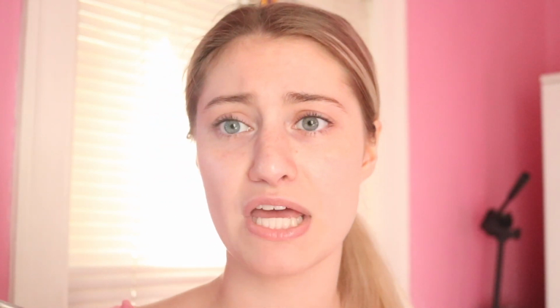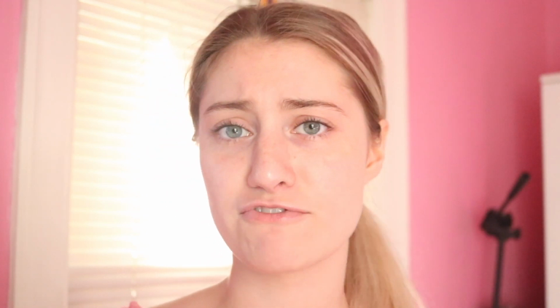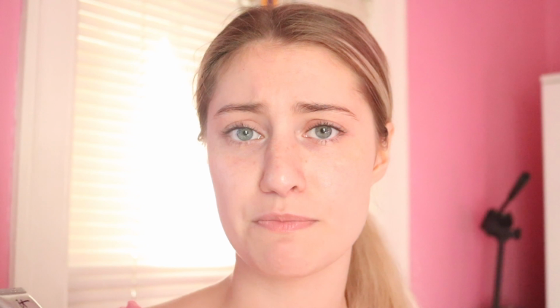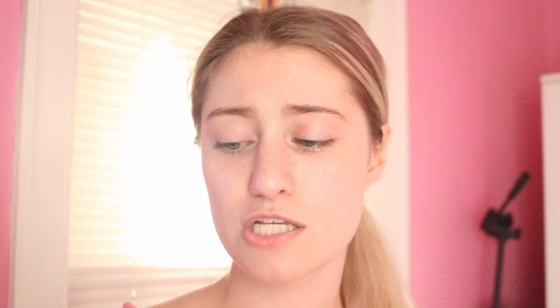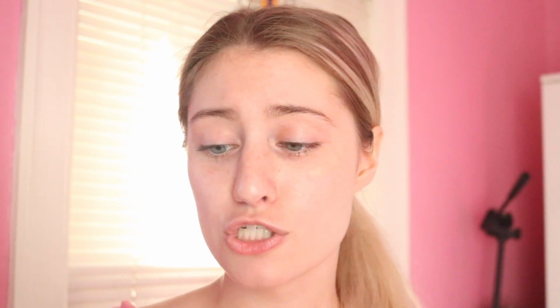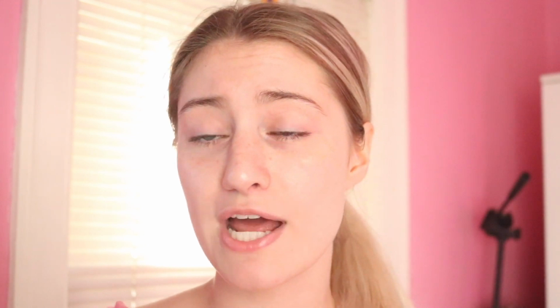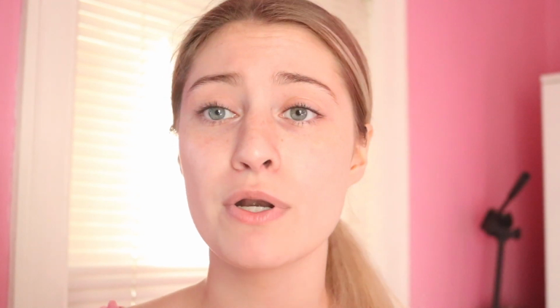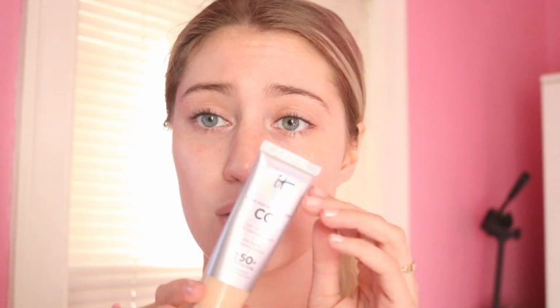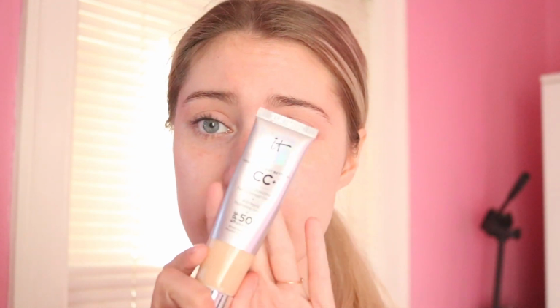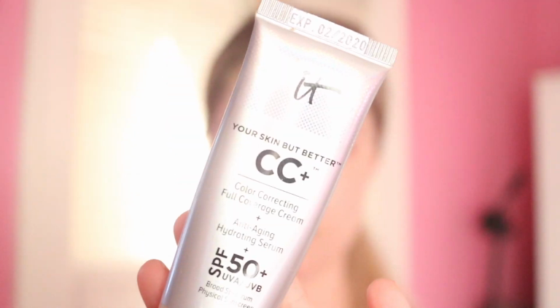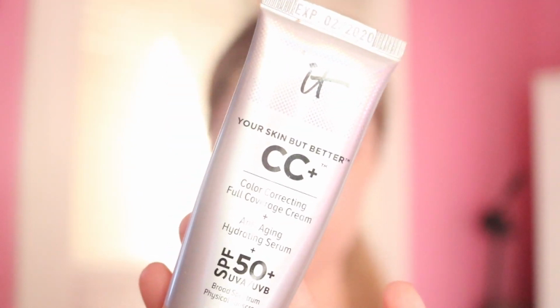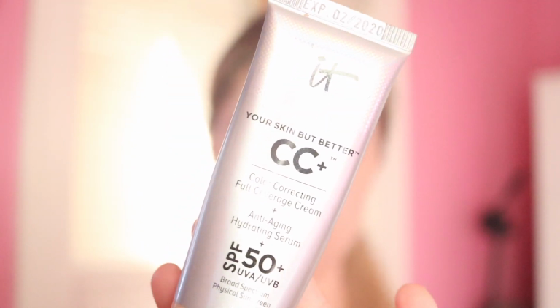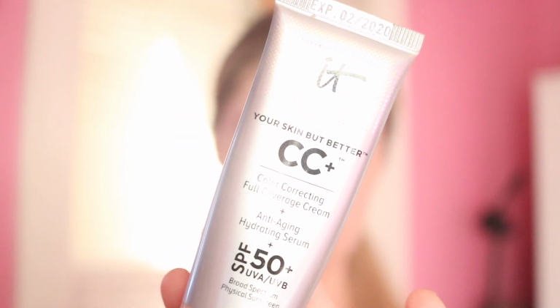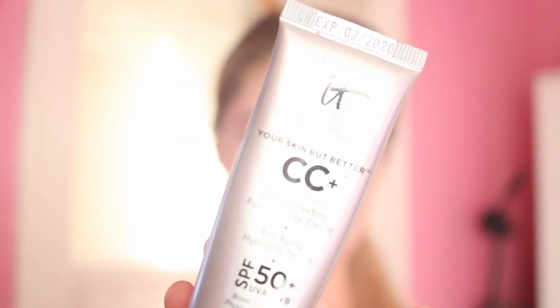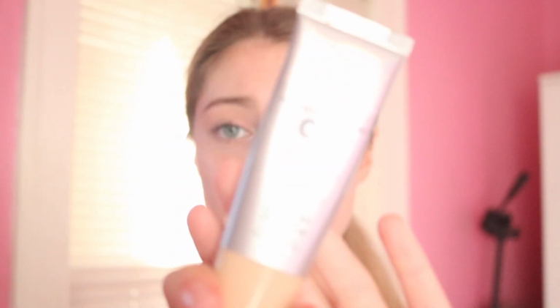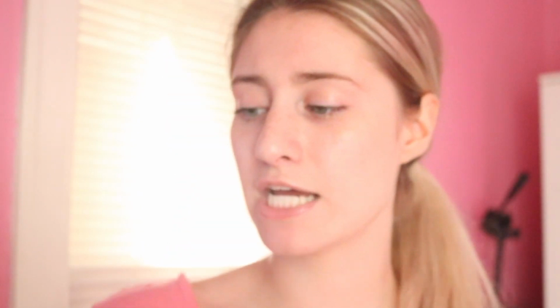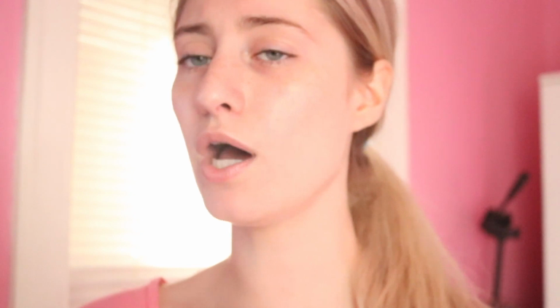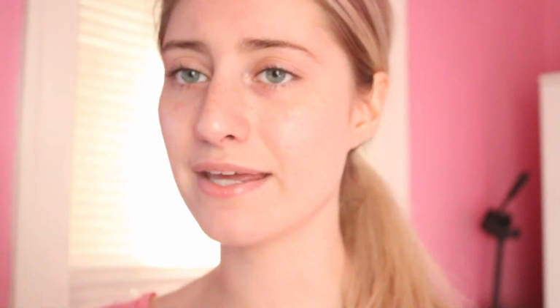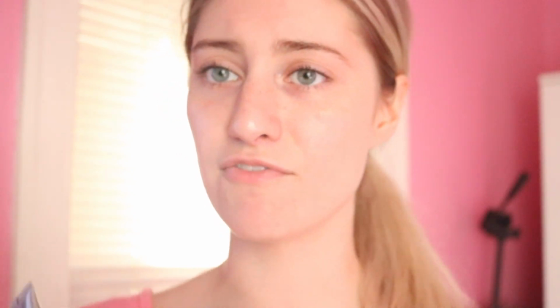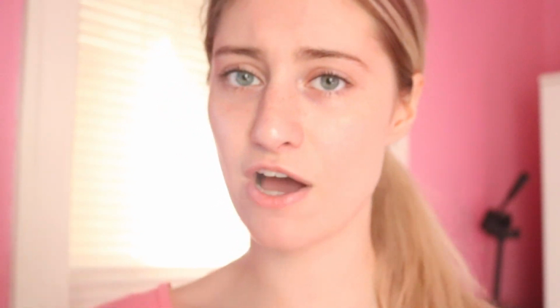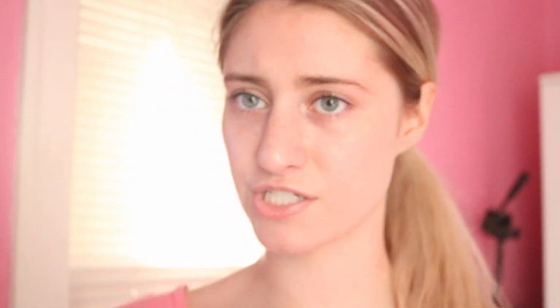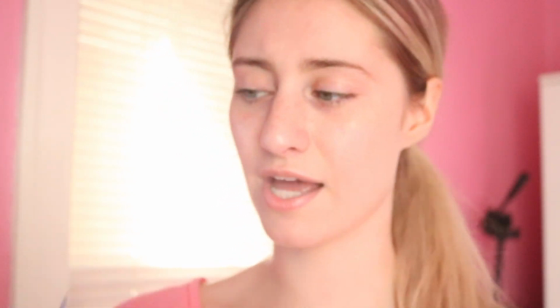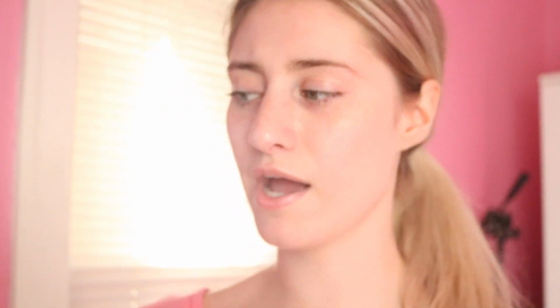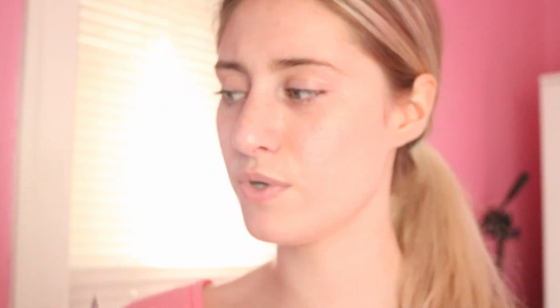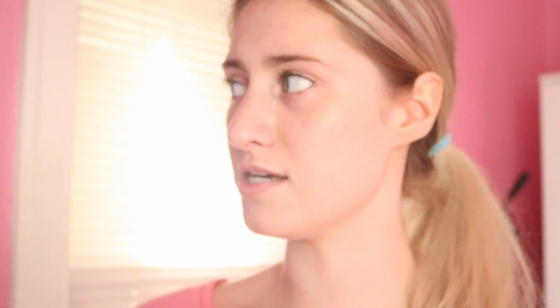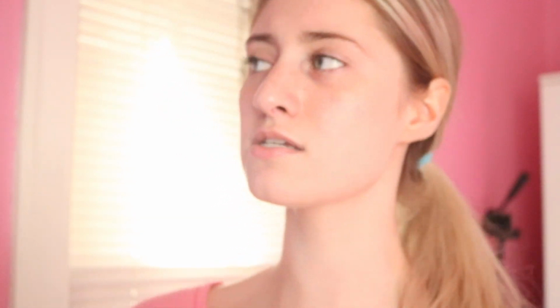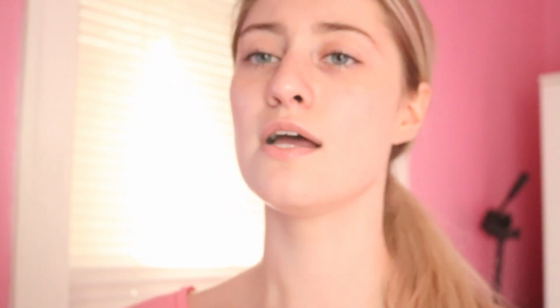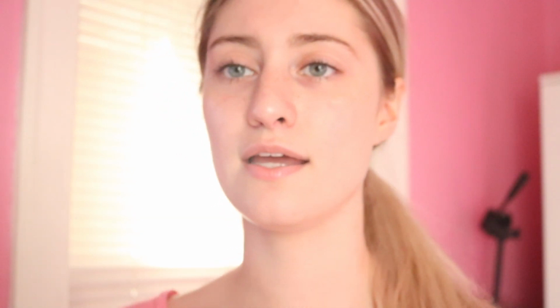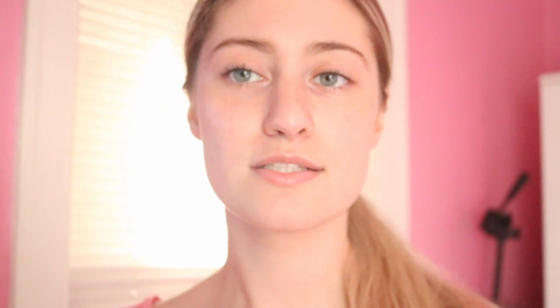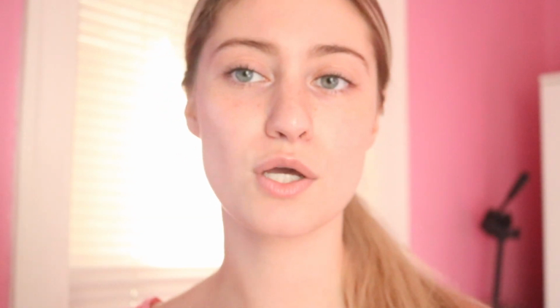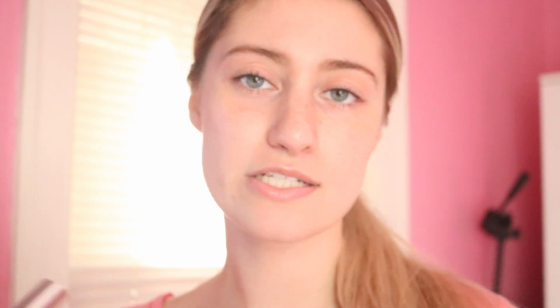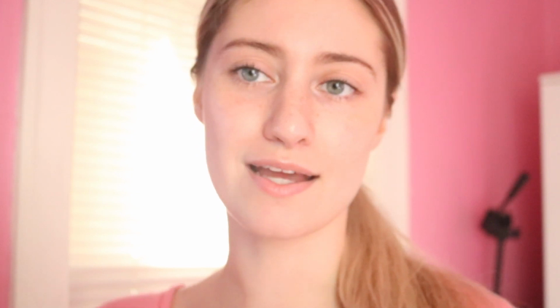So now I'm going to go in with my IT Cosmetics CC Cream and I don't want like heavy foundation — that's why I'm doing this. And let's just hope it matches my neck.